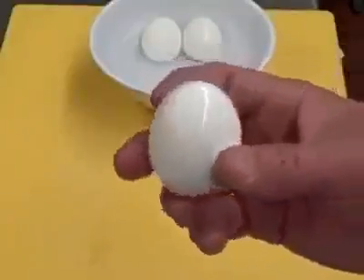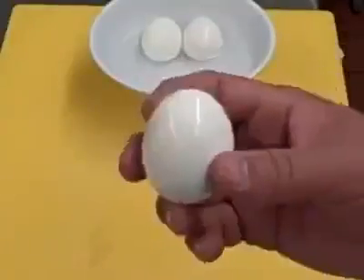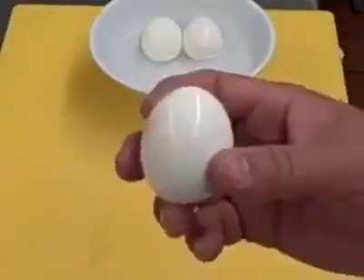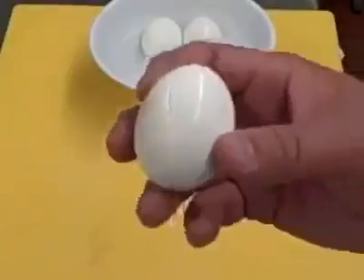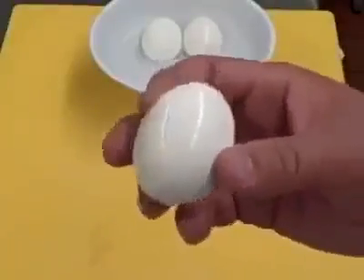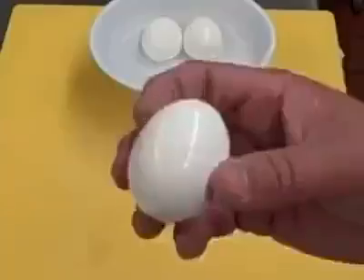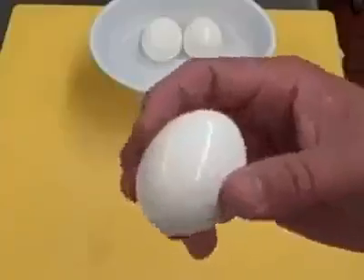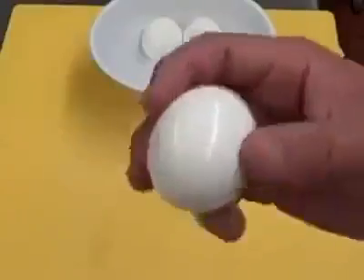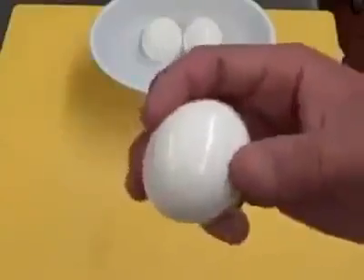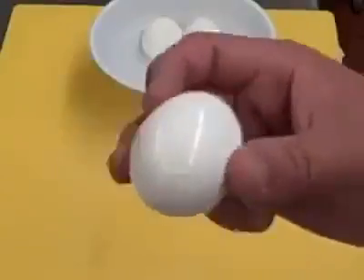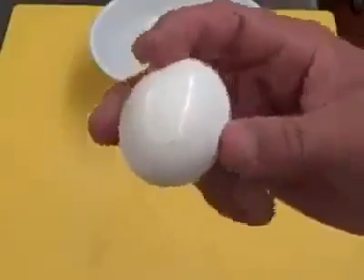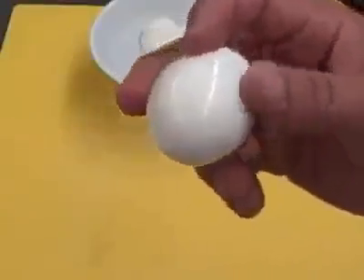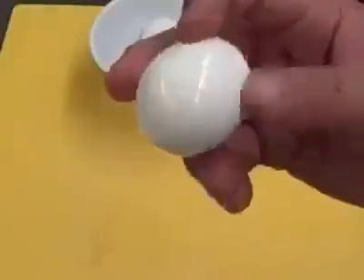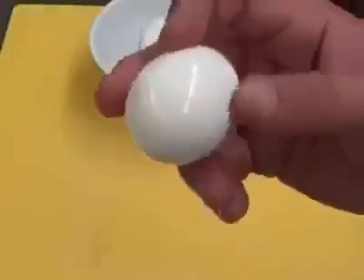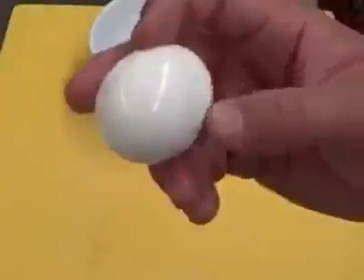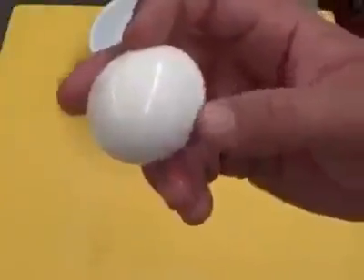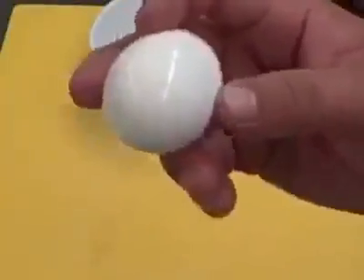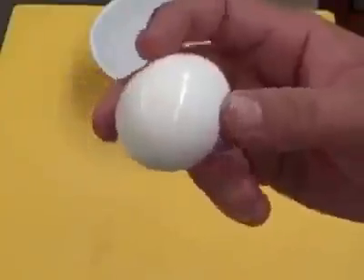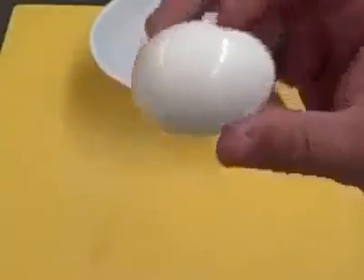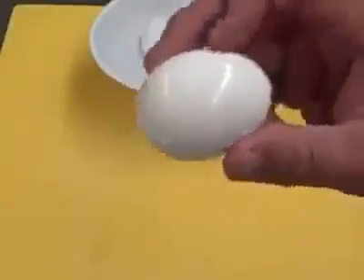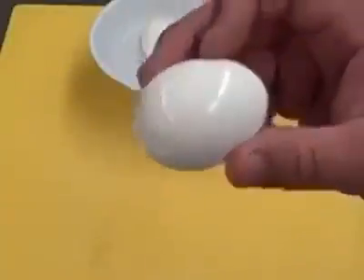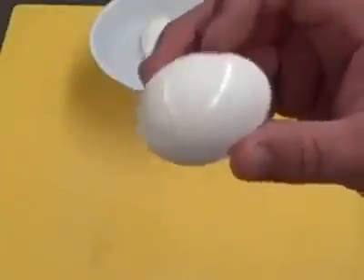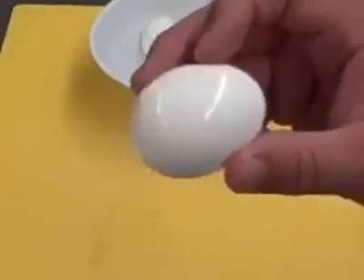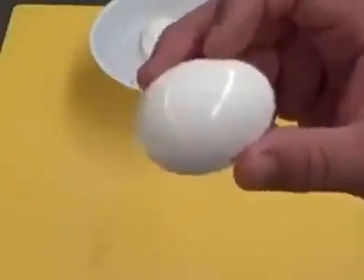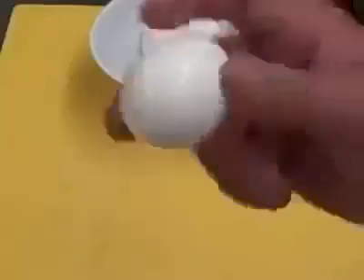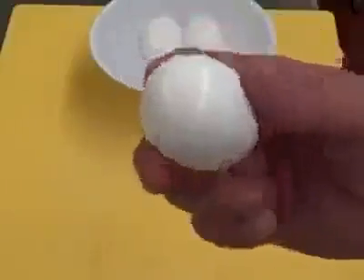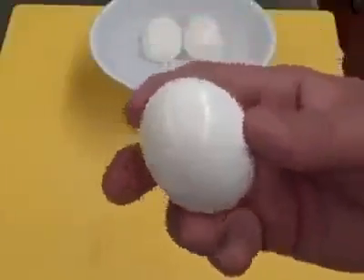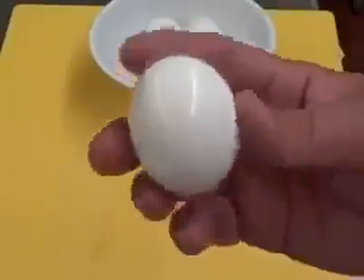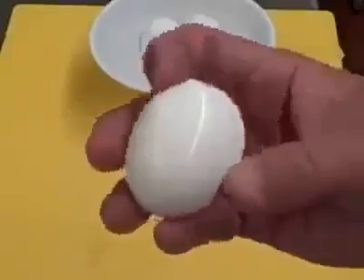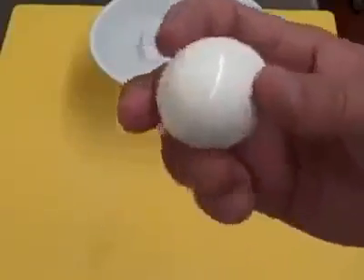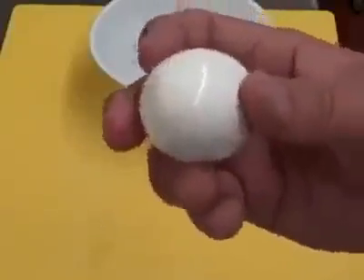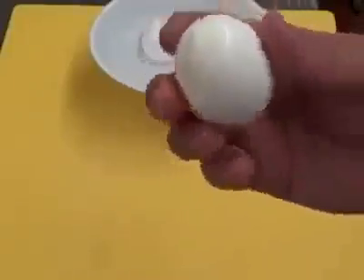You want your egg moist — it'll help peel it better. You get the eggs that are dry and they stick to the solidified egg white, and that's what causes the problem. So keep it in water. You don't need to put any salt or anything in there. Just water will help keep it moist and easier to peel.